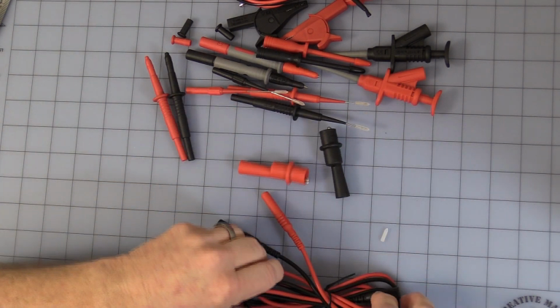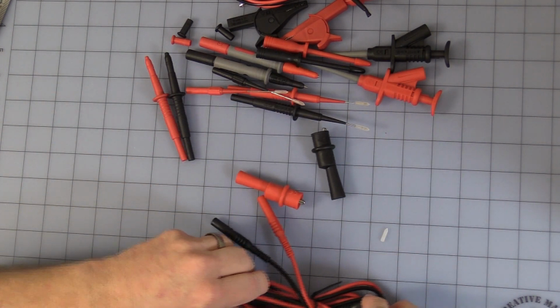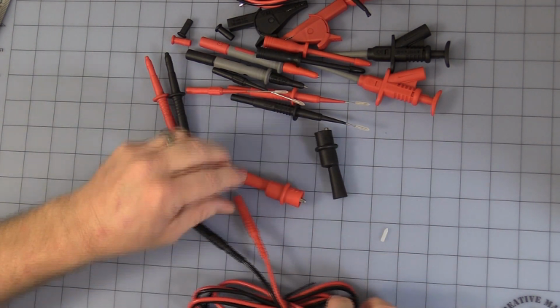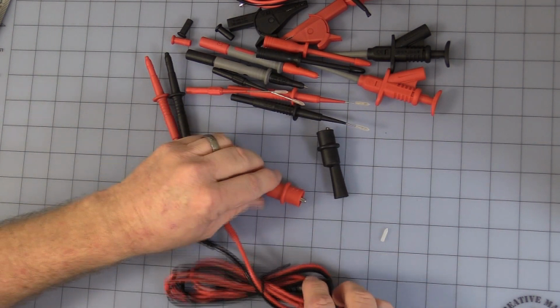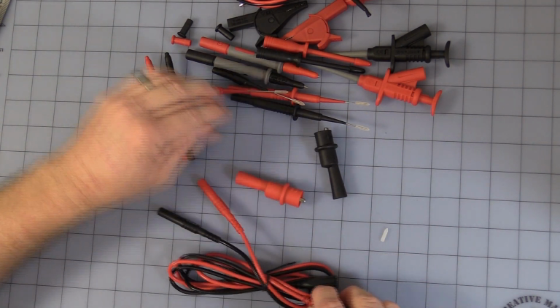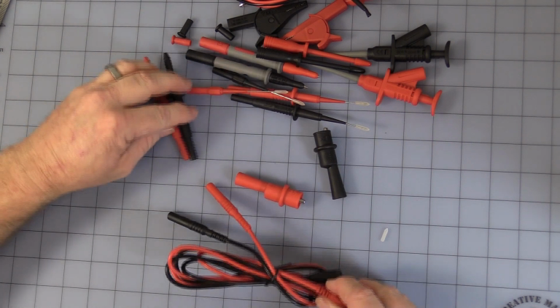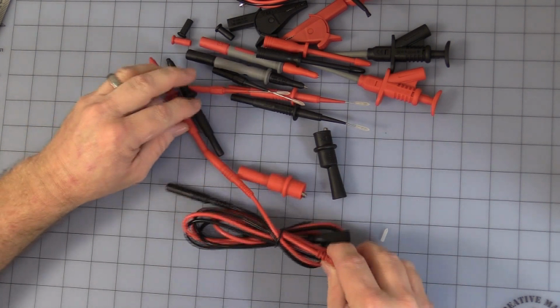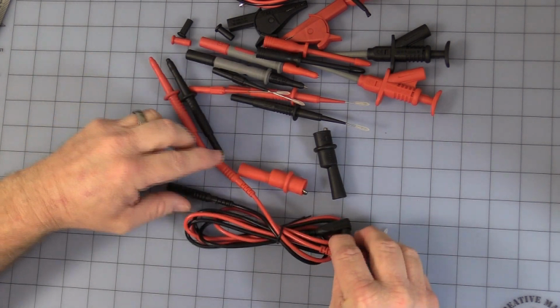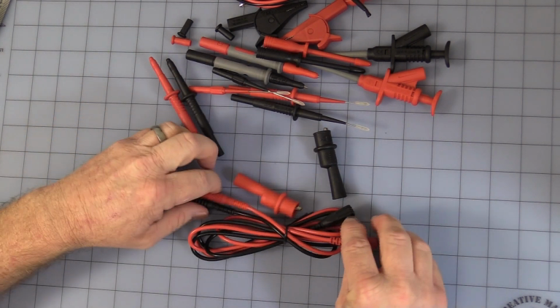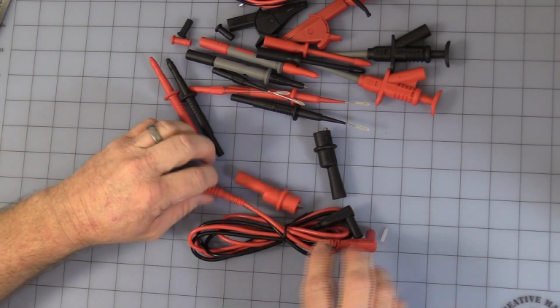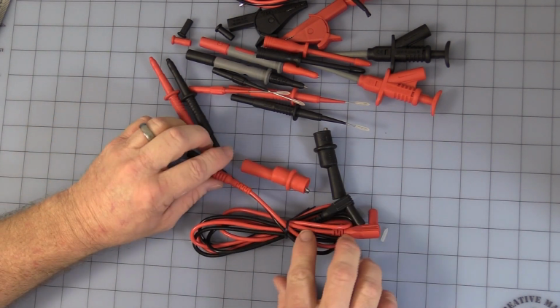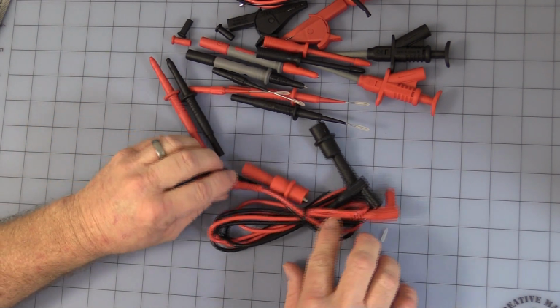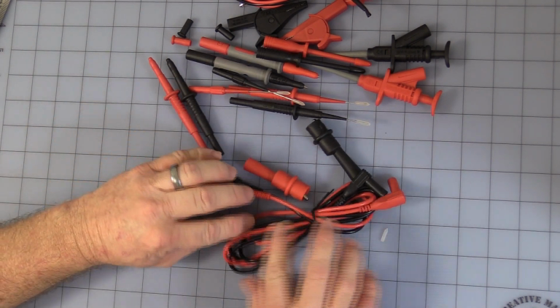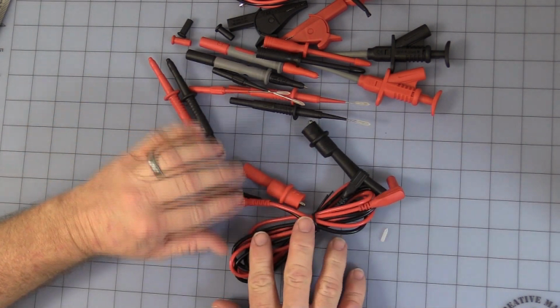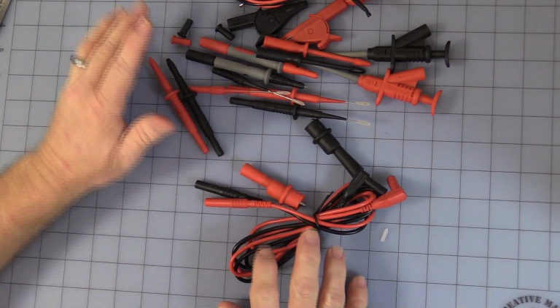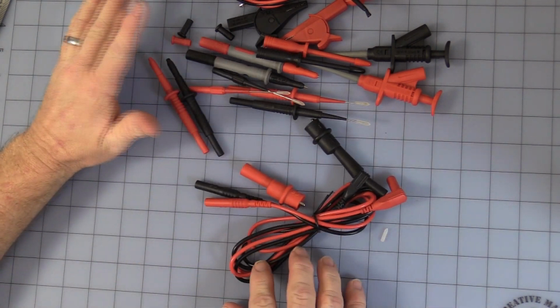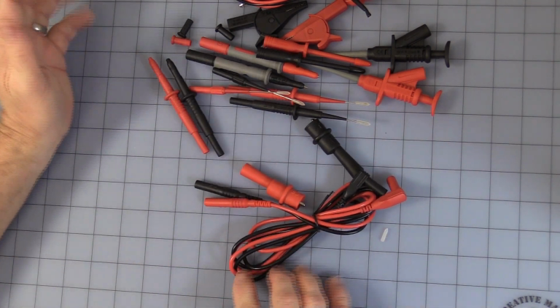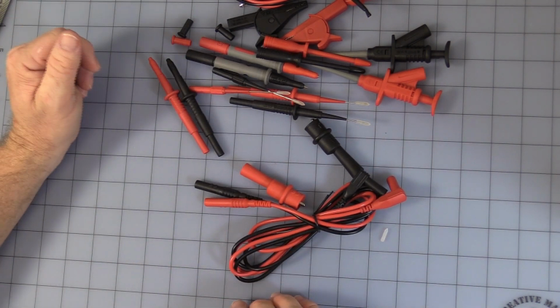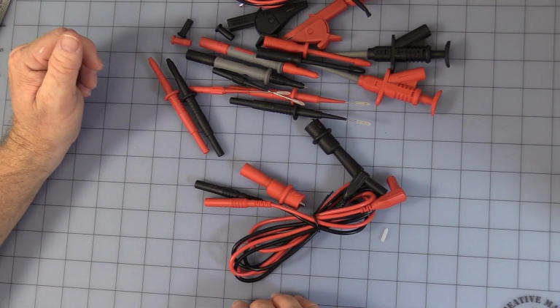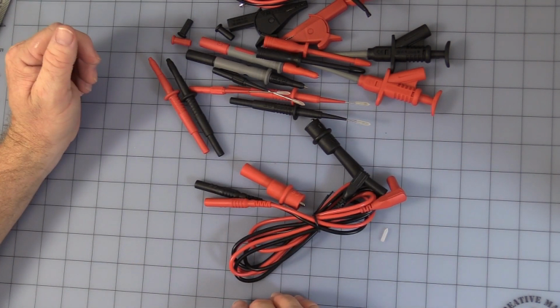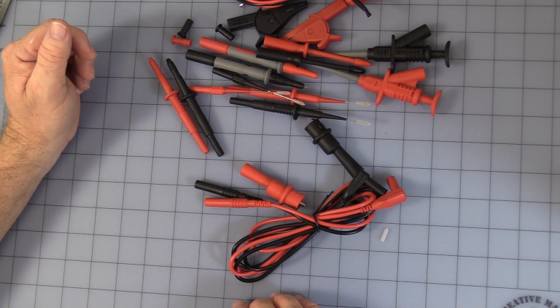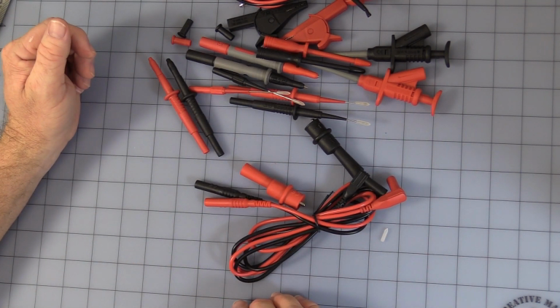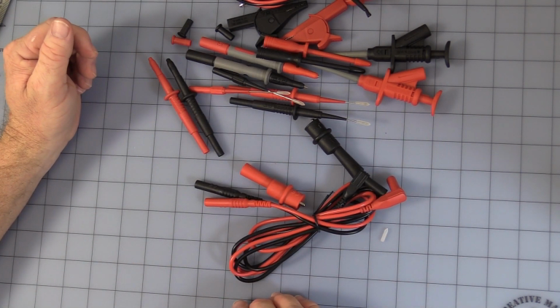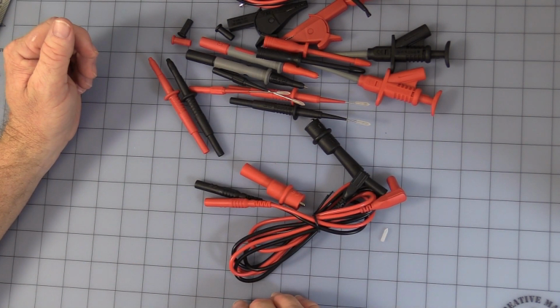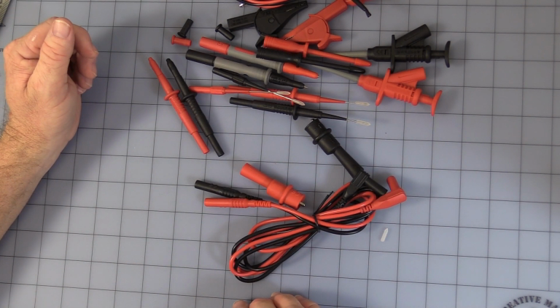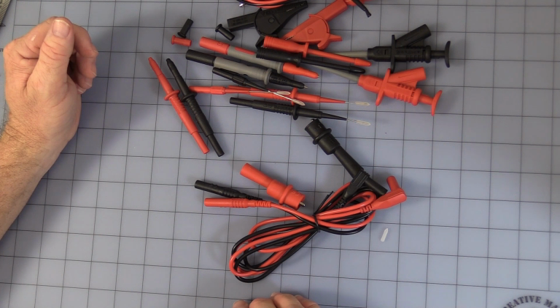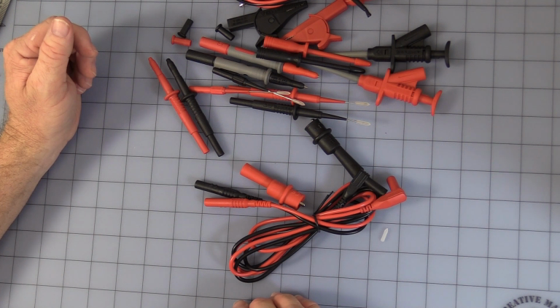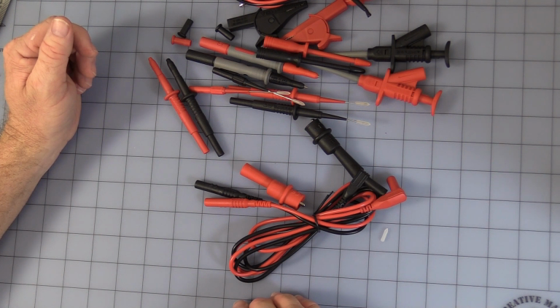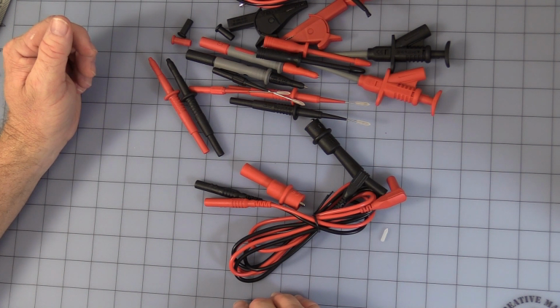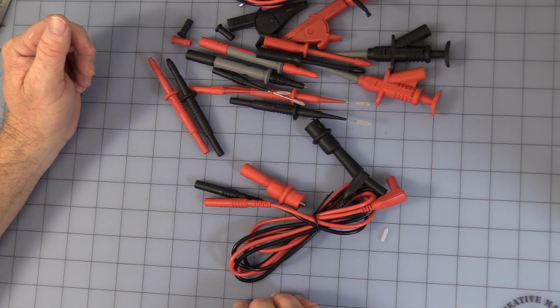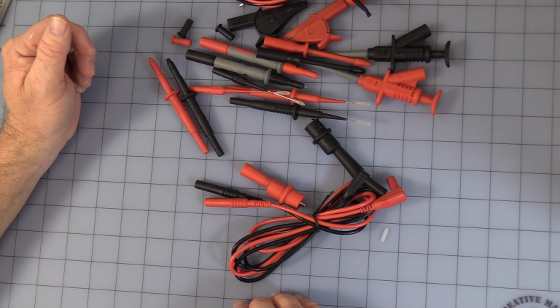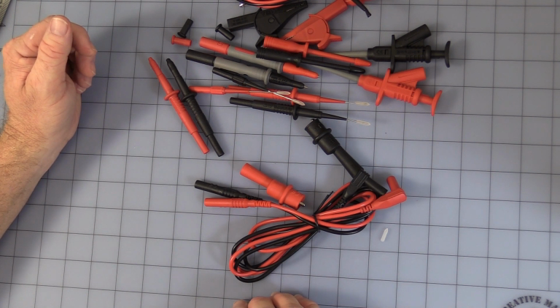Okay, hopefully this shows you a little more about the test leads and answers some of your questions. Thank you for watching our video.